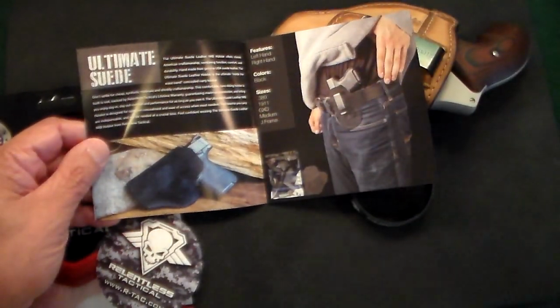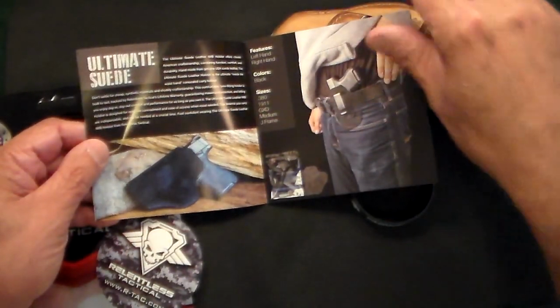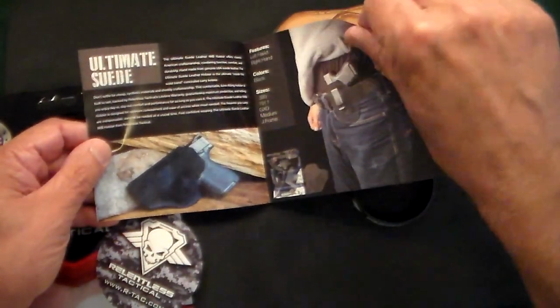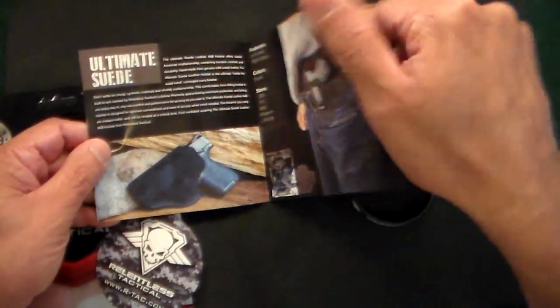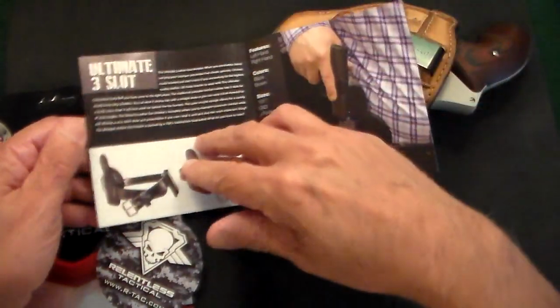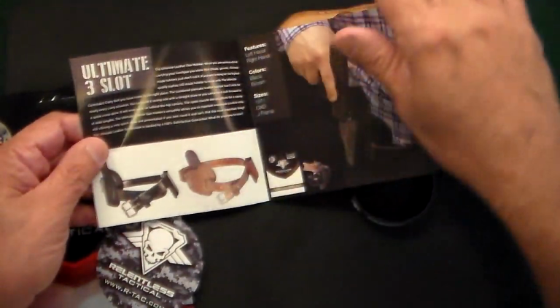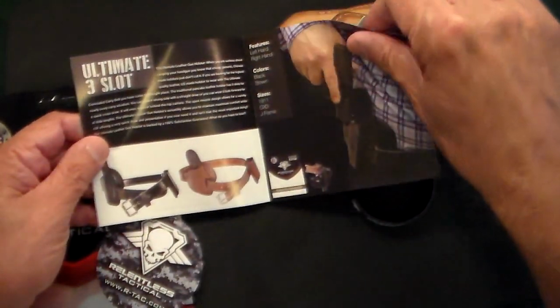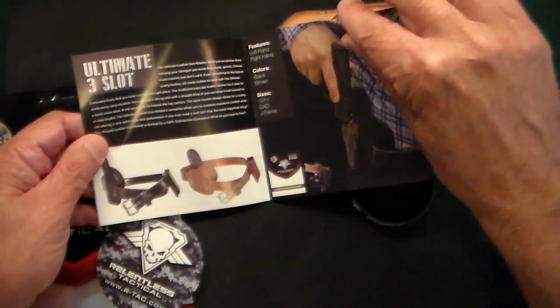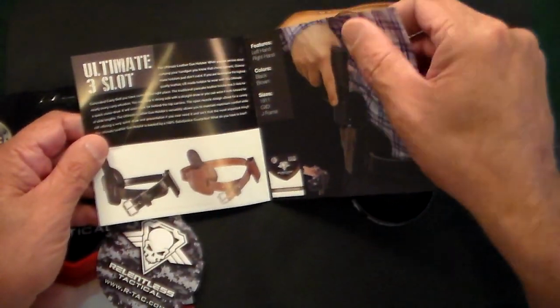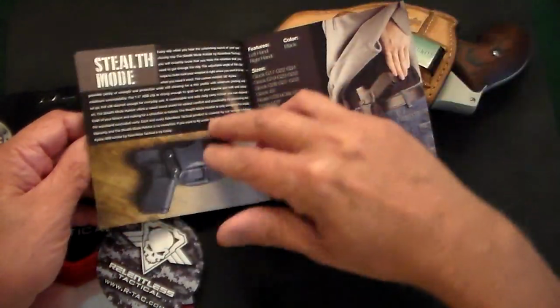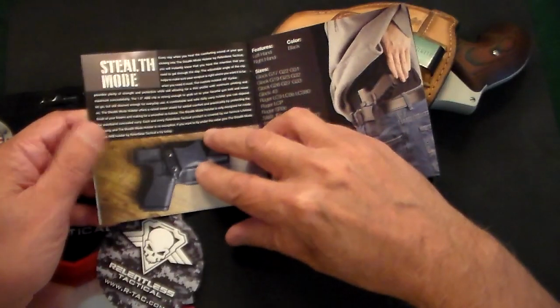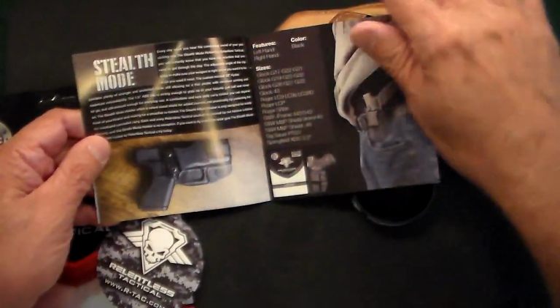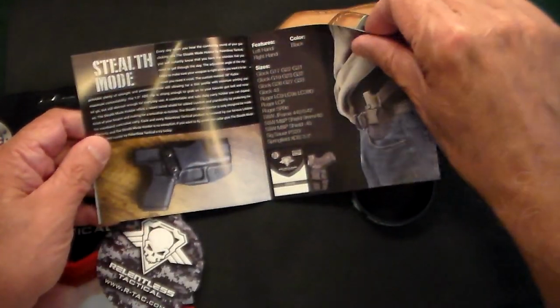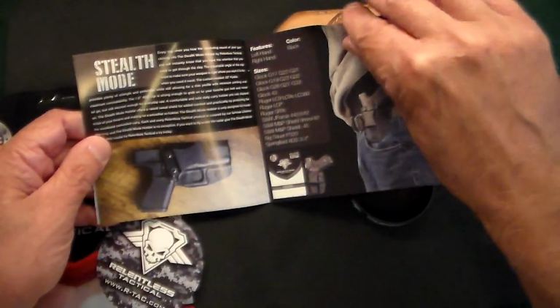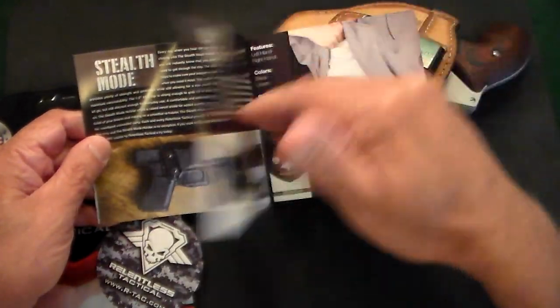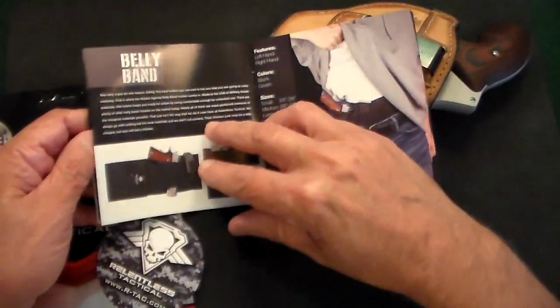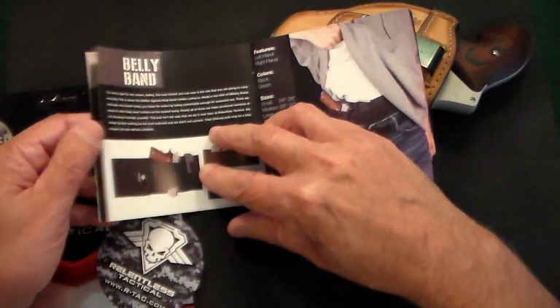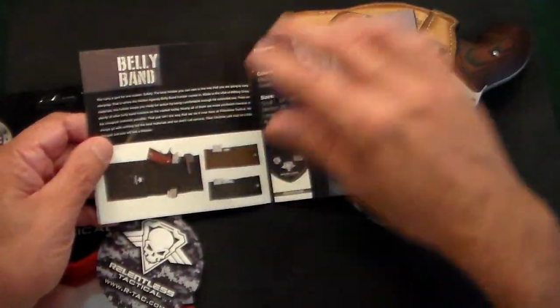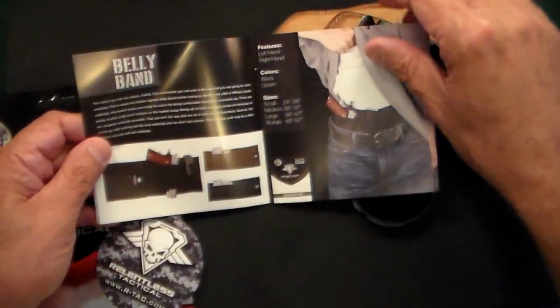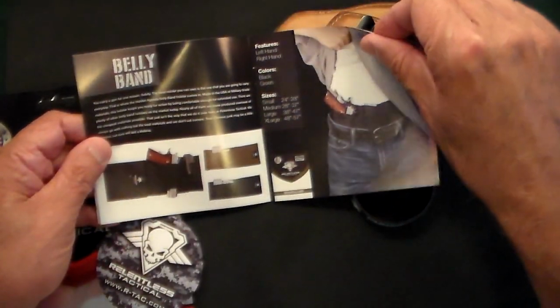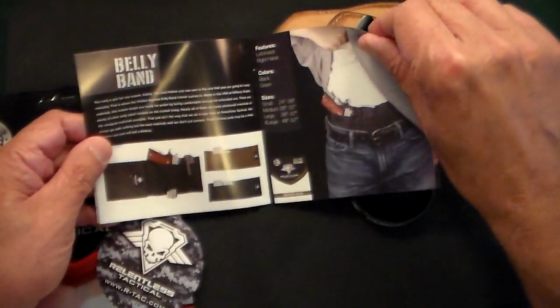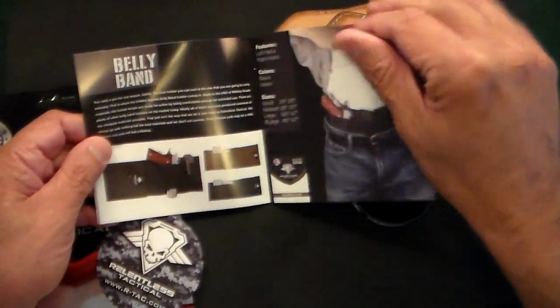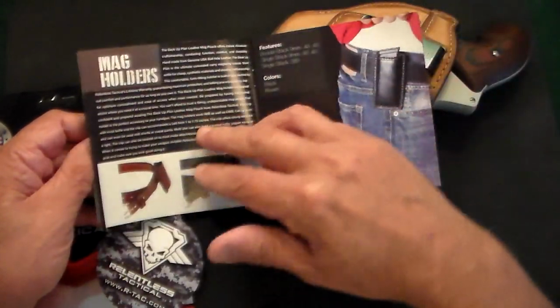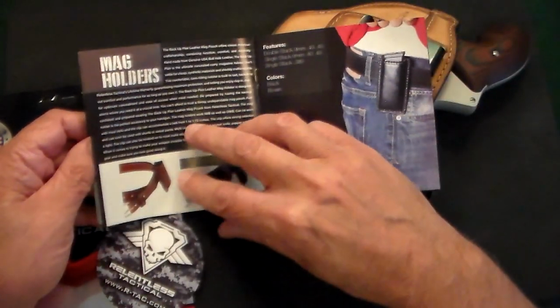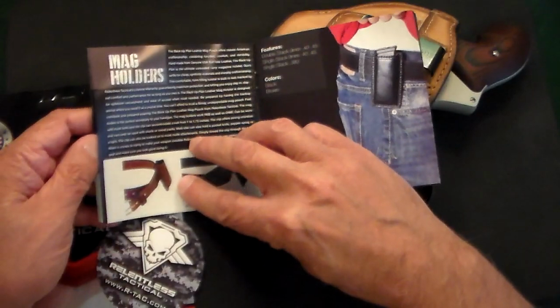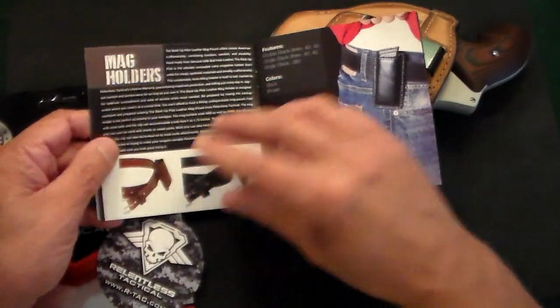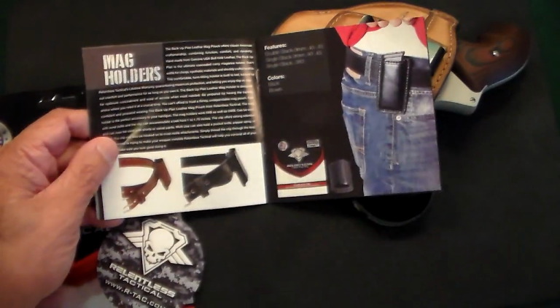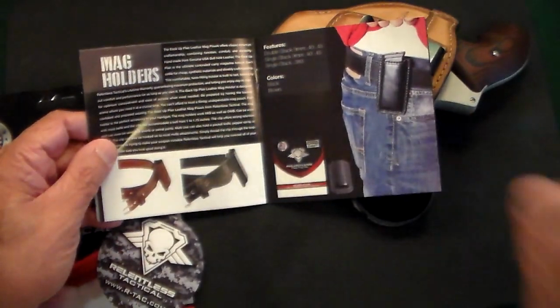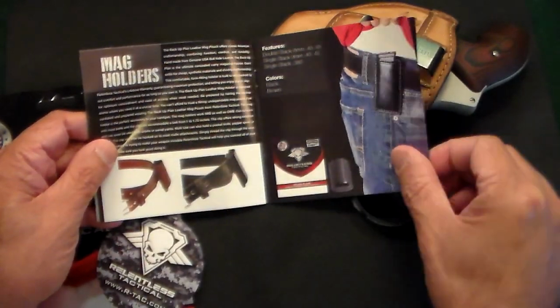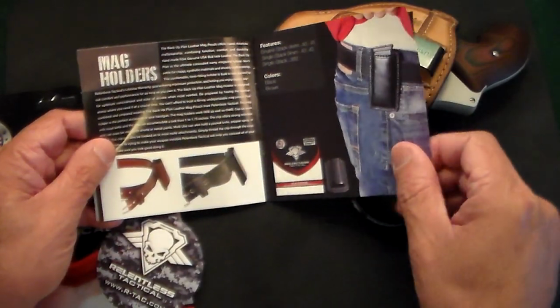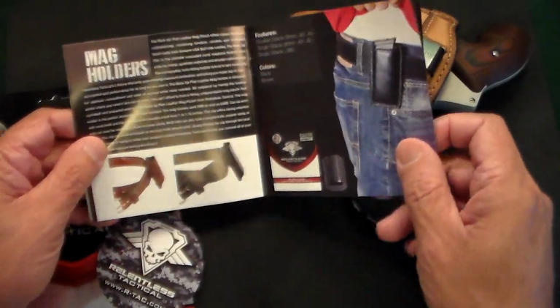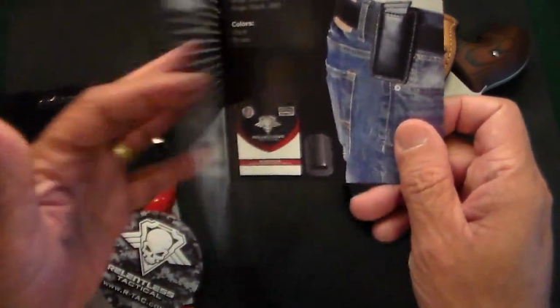They also make suede holsters, pancake holsters, and Kydex holsters. All made in the United States. Belly pan holsters, magazine pouches, et cetera.